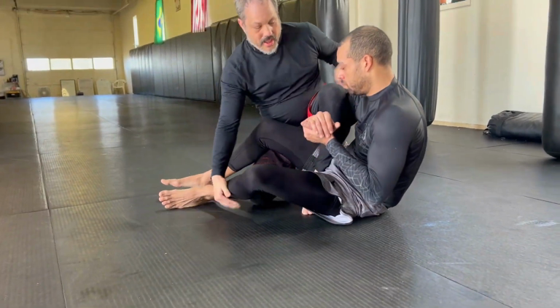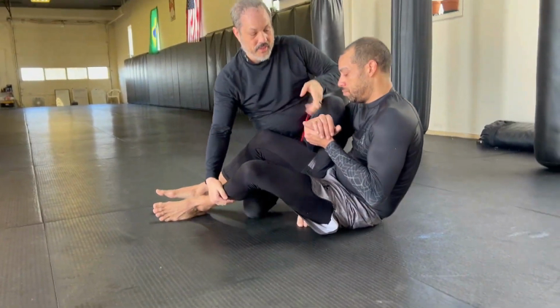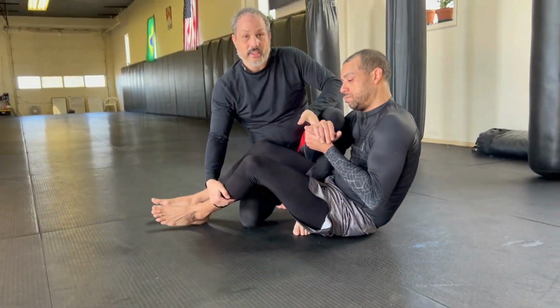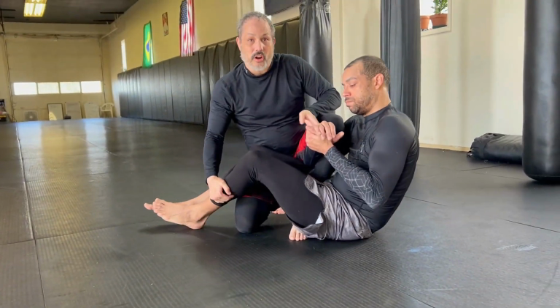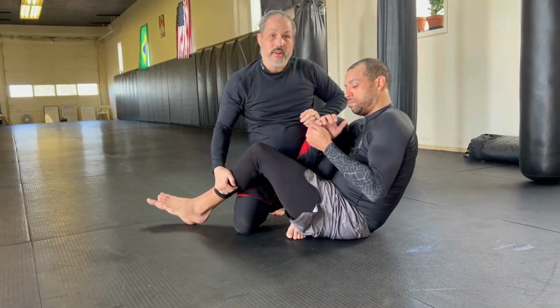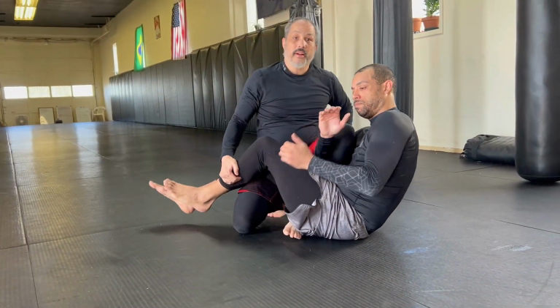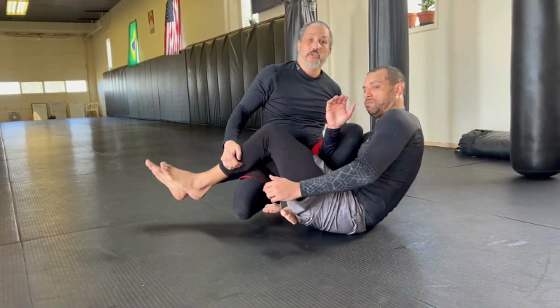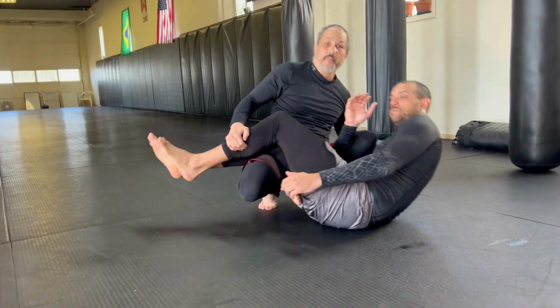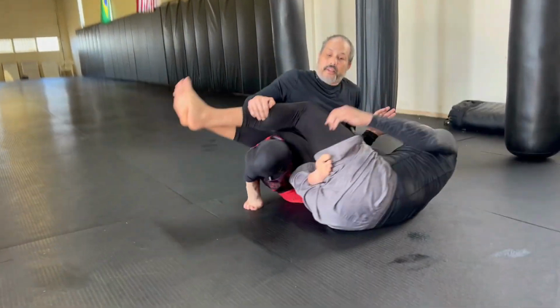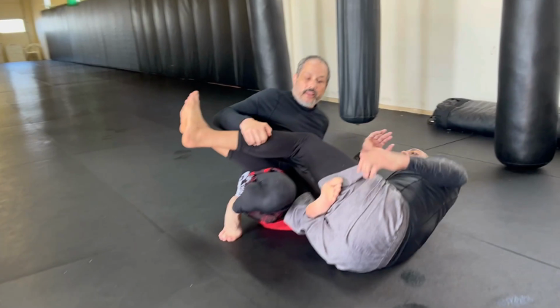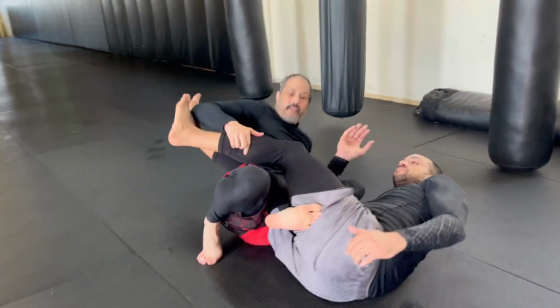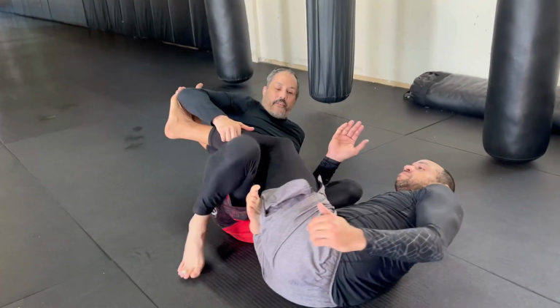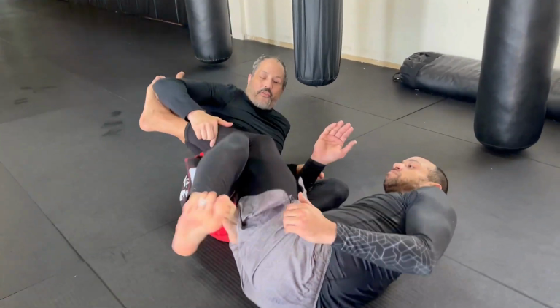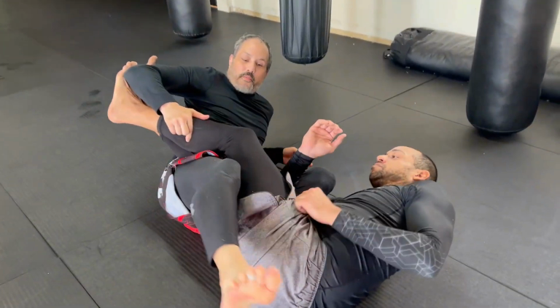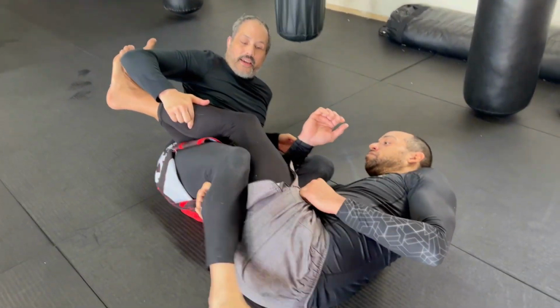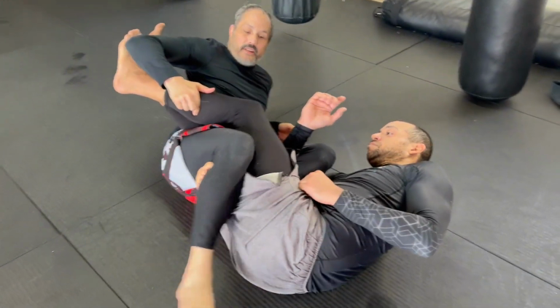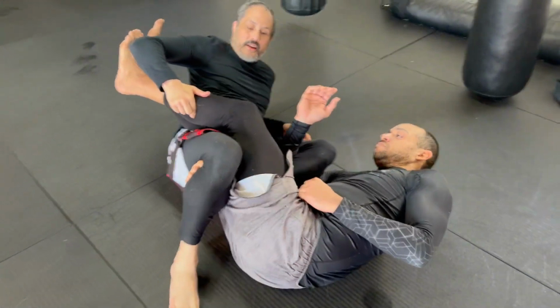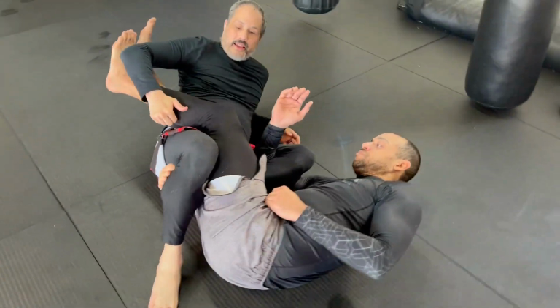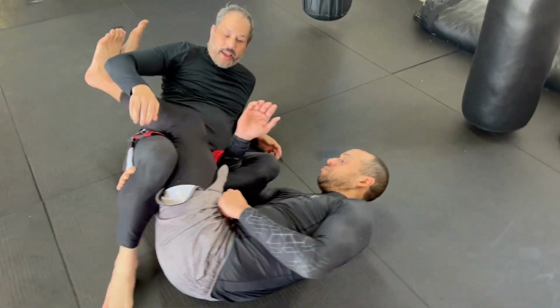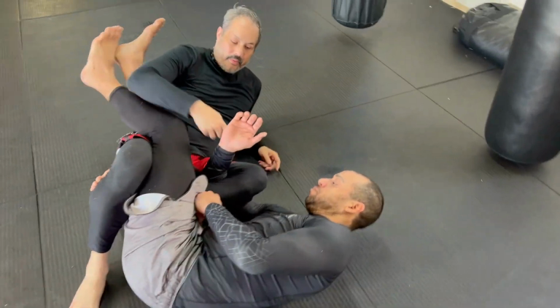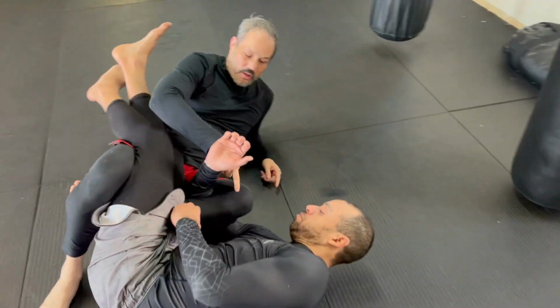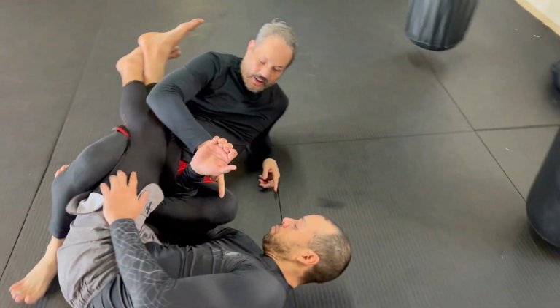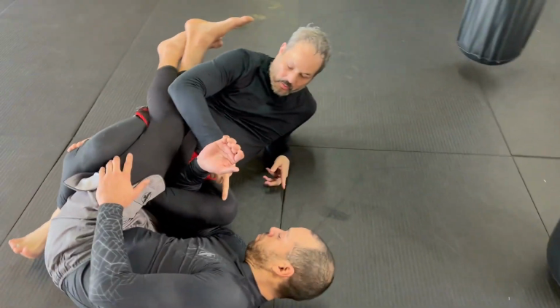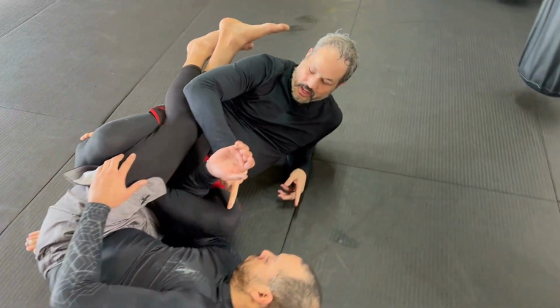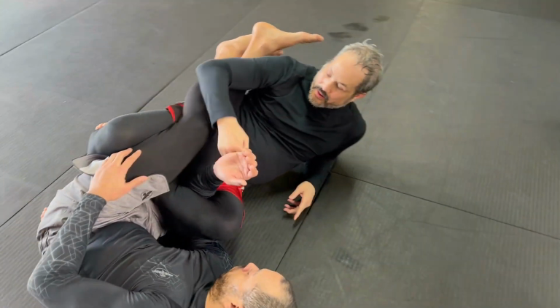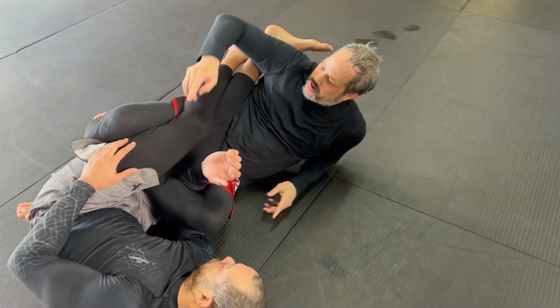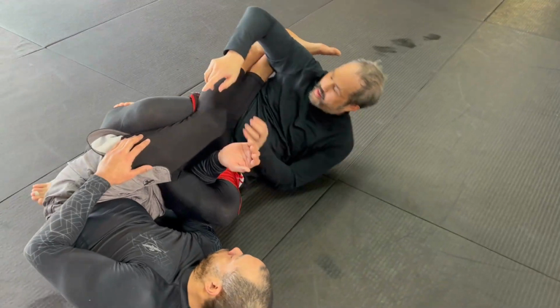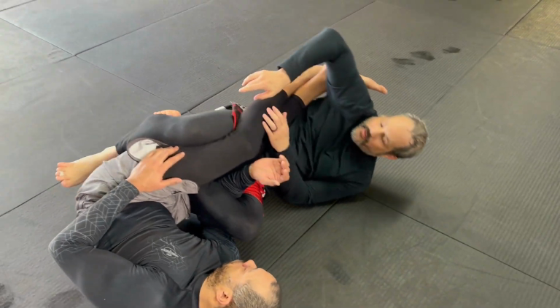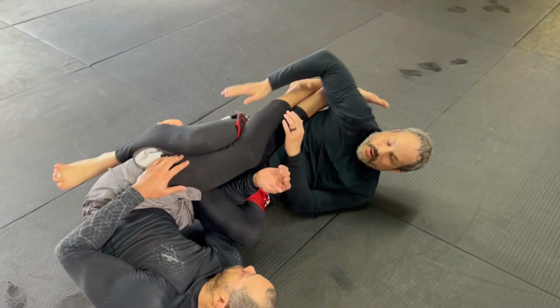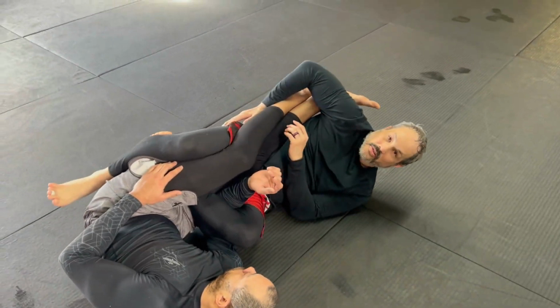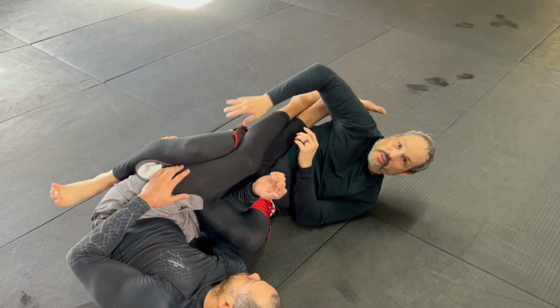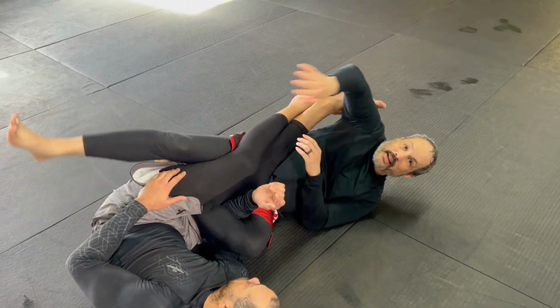And if he still has his arm here, I'm going to trap it by fixing my legs here, then pressing down with my knee. And from here I can just go for him like that.